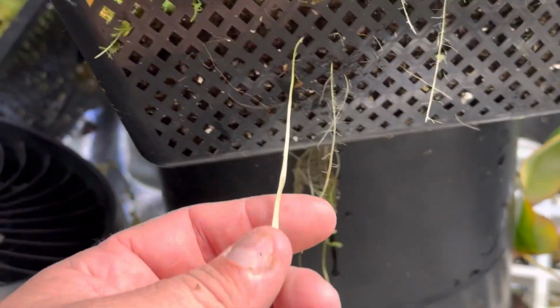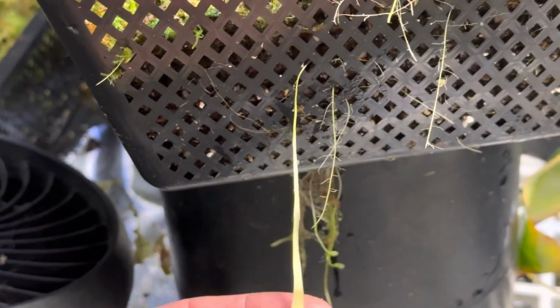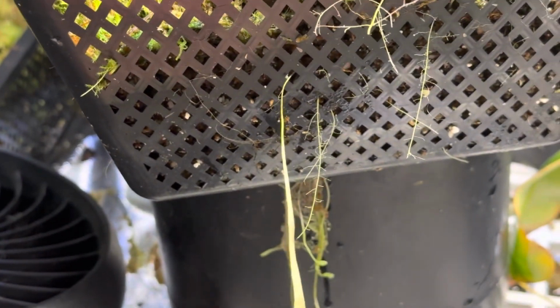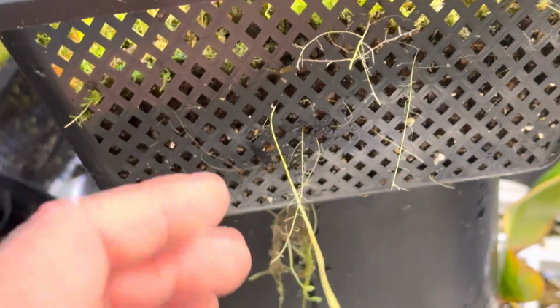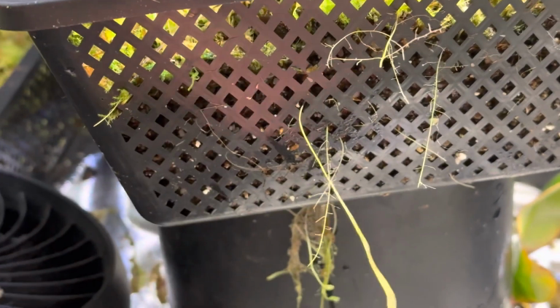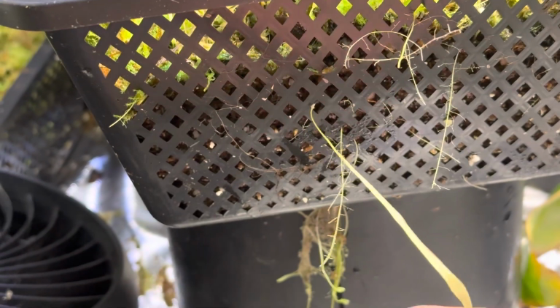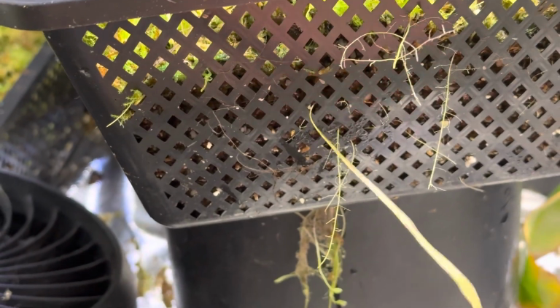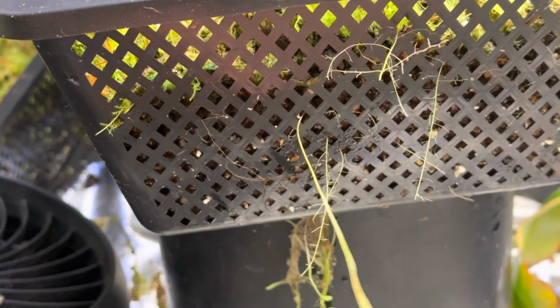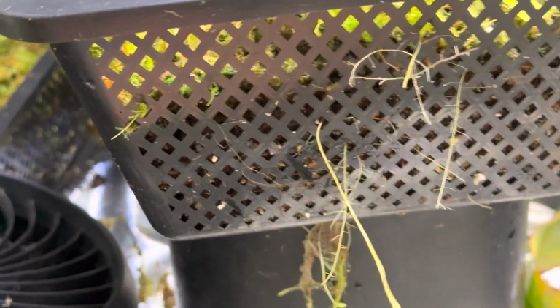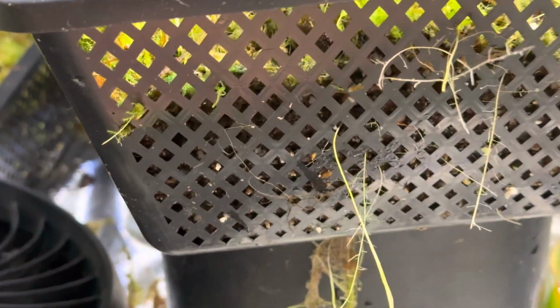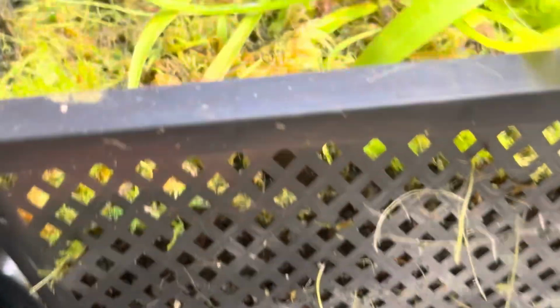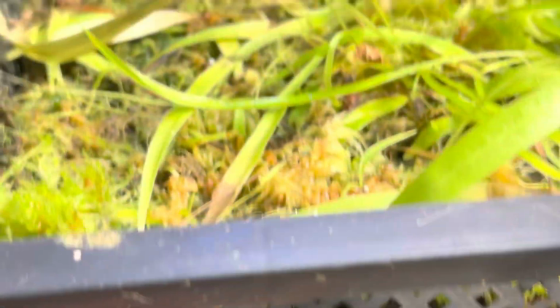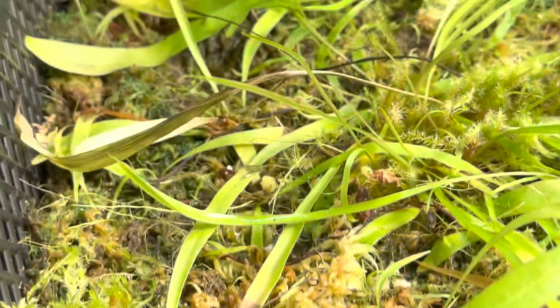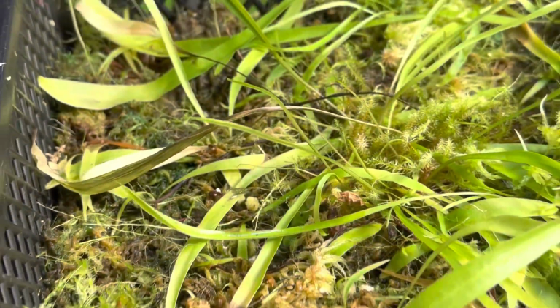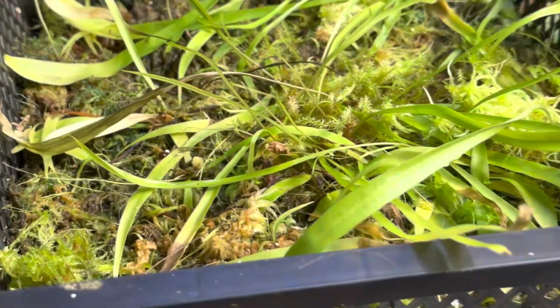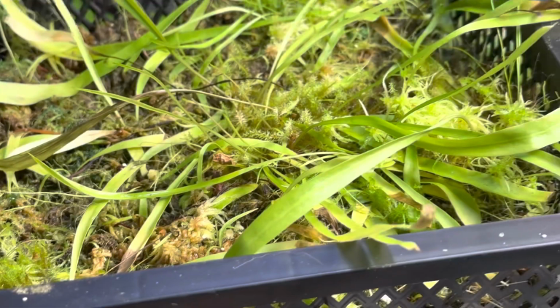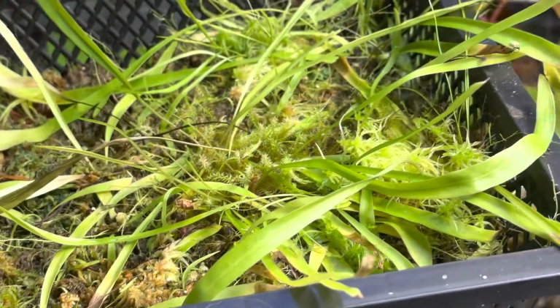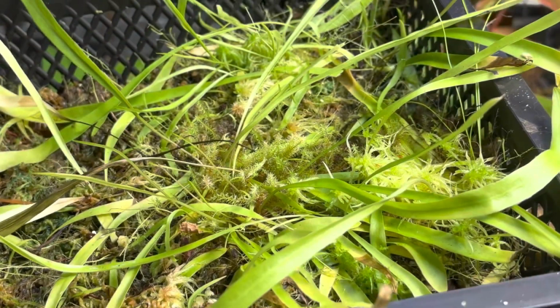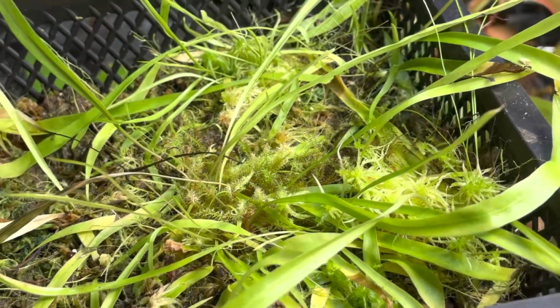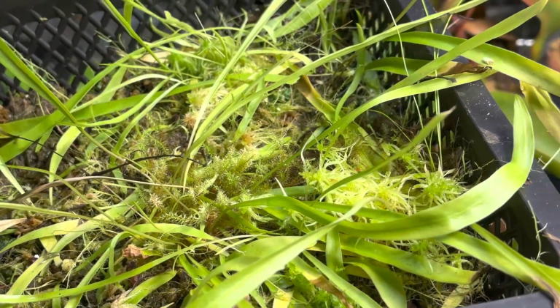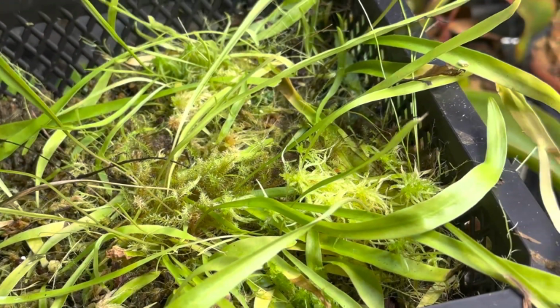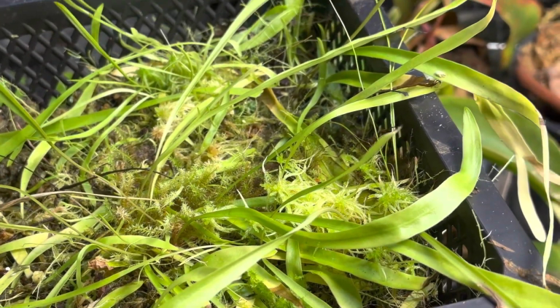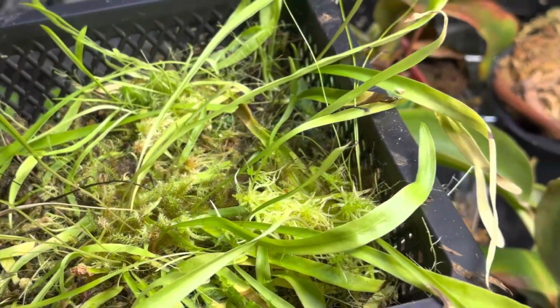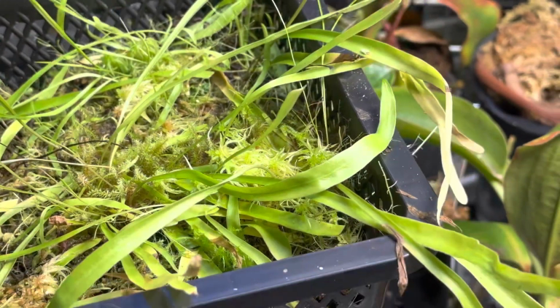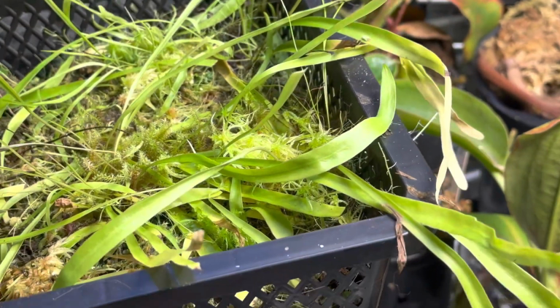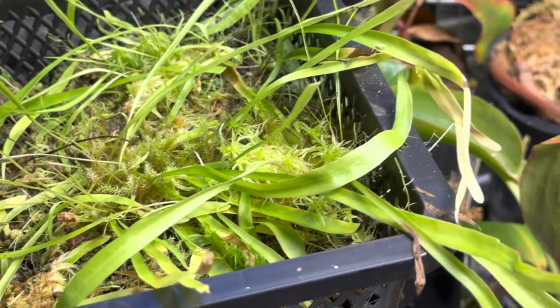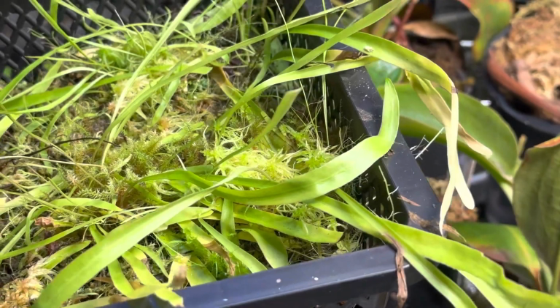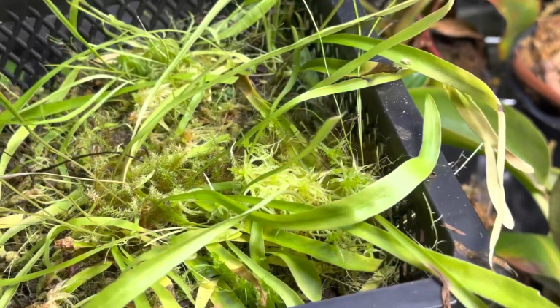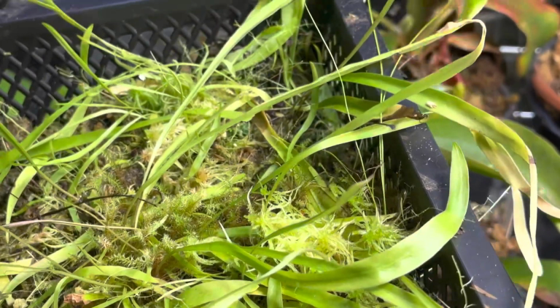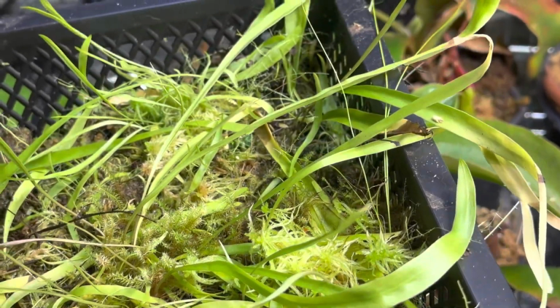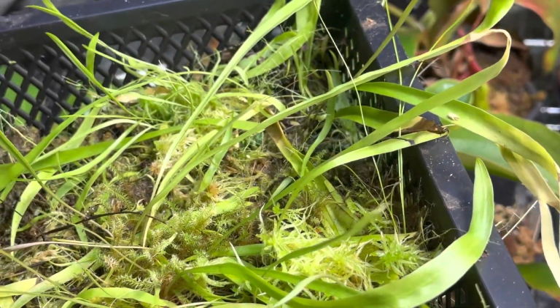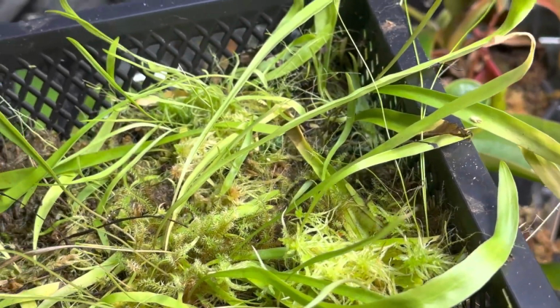These will grow aquatic or sub-aquatic. This longifolia — some Utricularia will grow completely aquatic. They're so cool; the flower is a big purple flower. I had one blooming earlier but it has since stopped, but they're awesome.